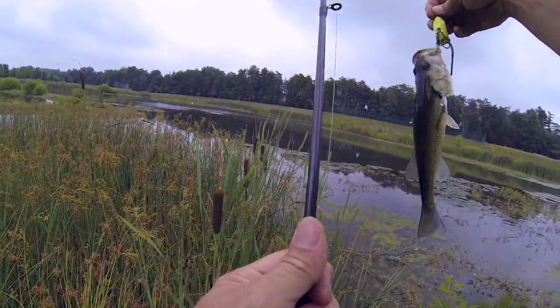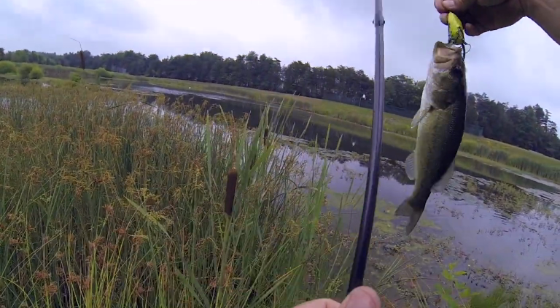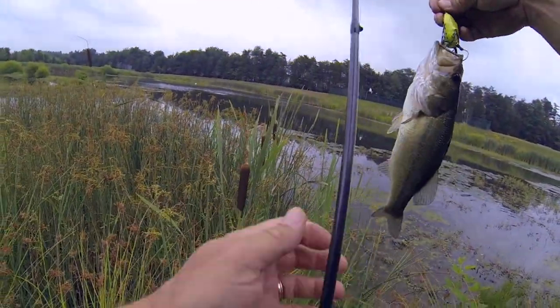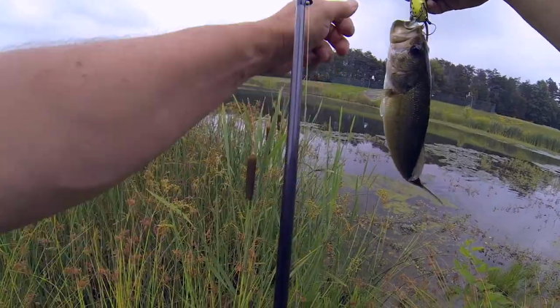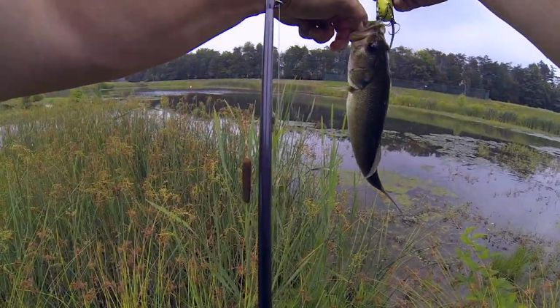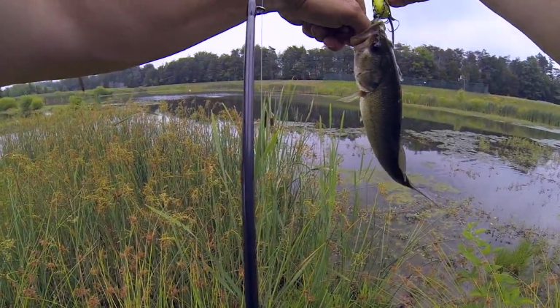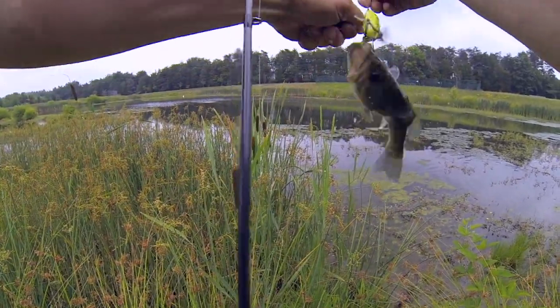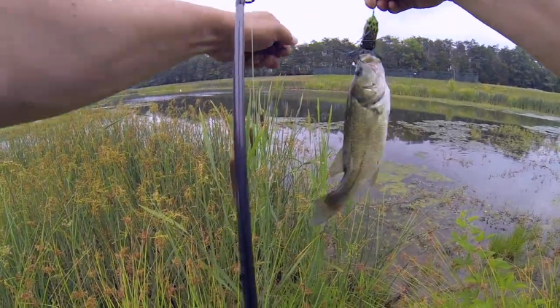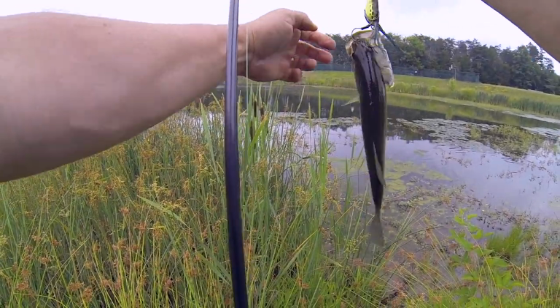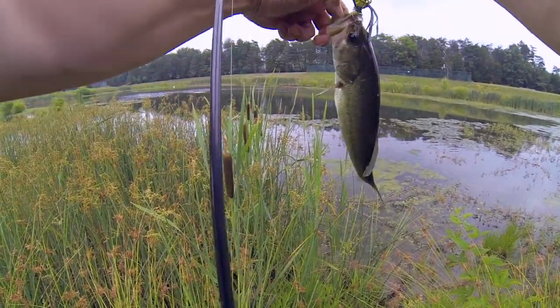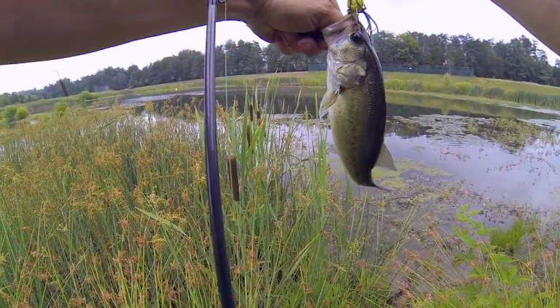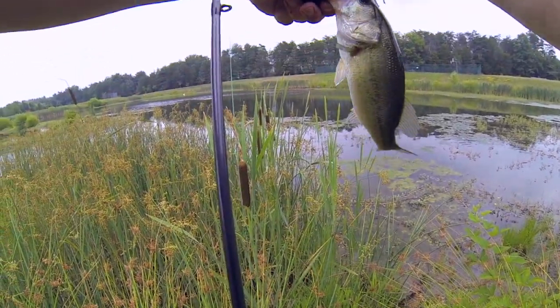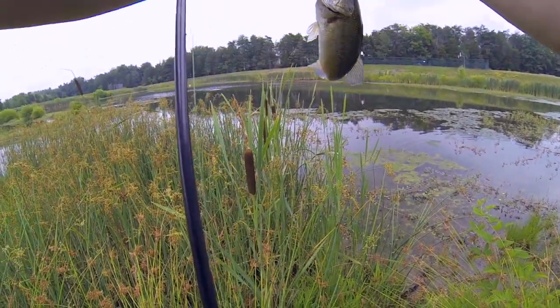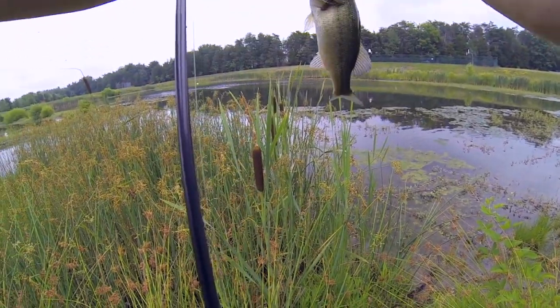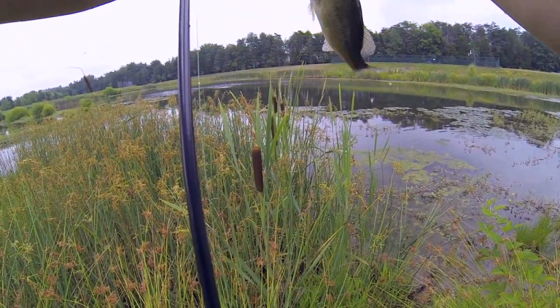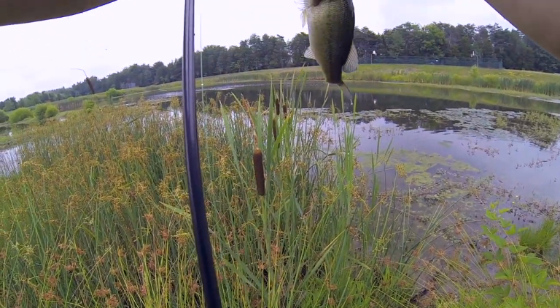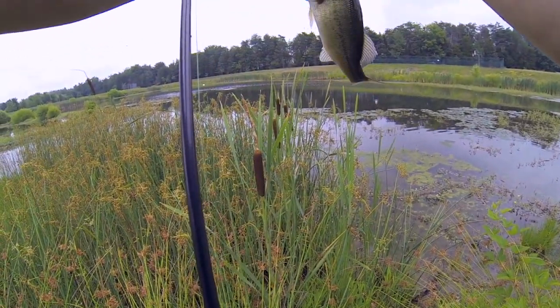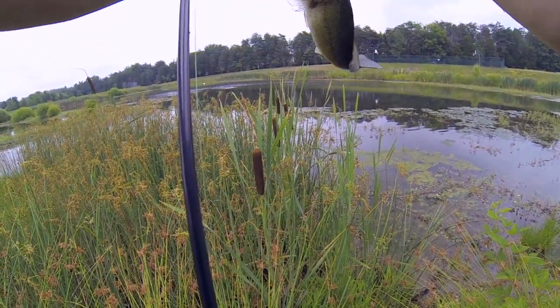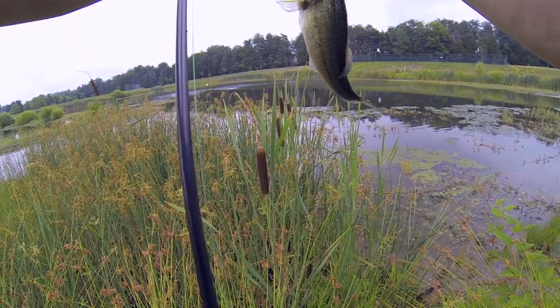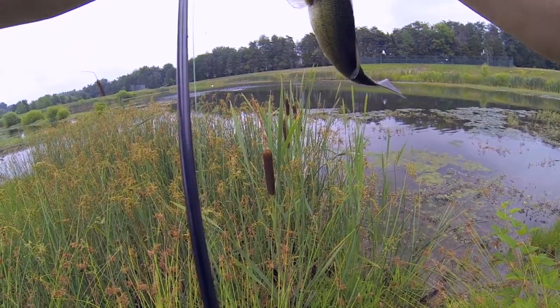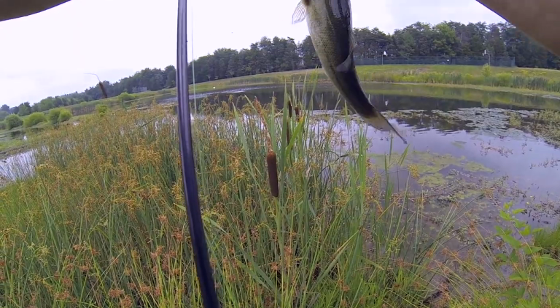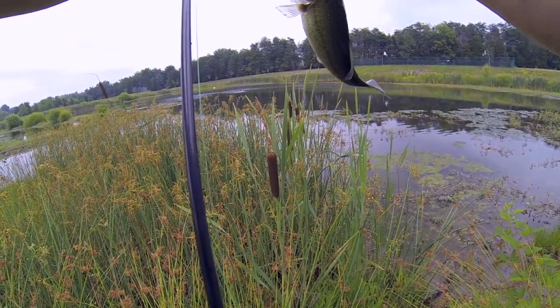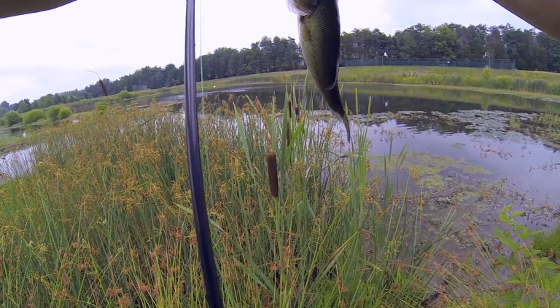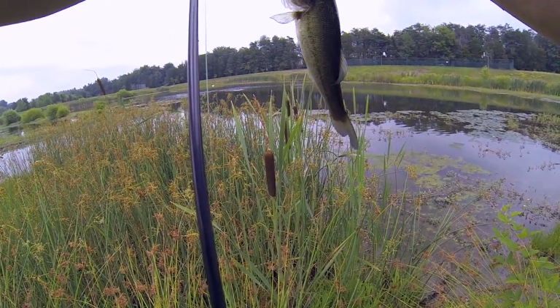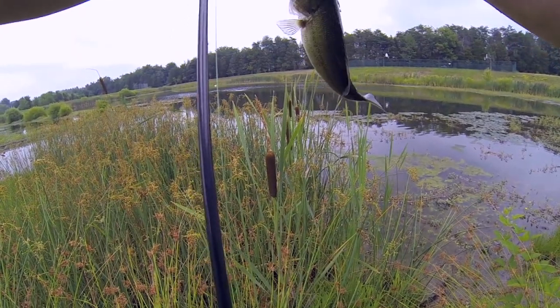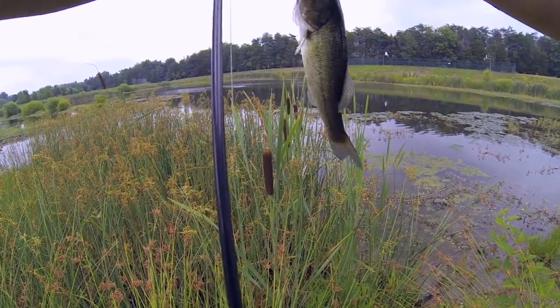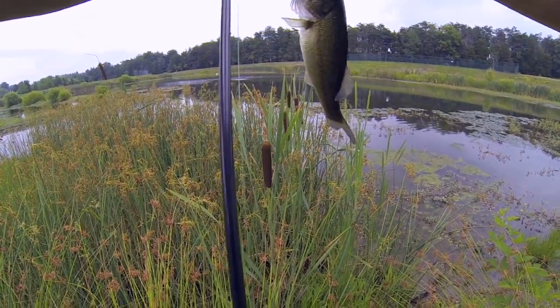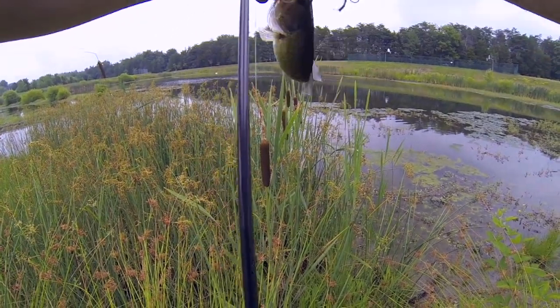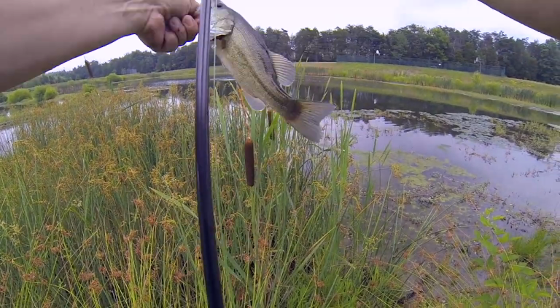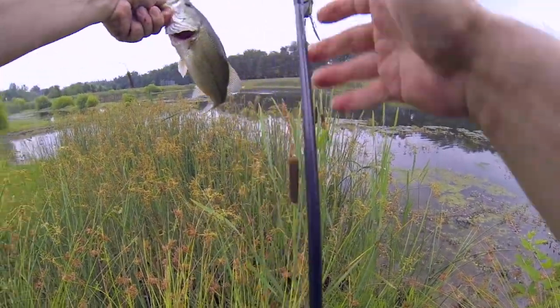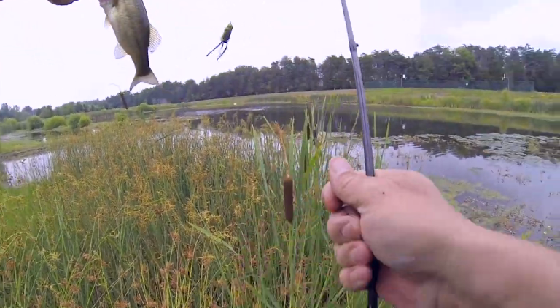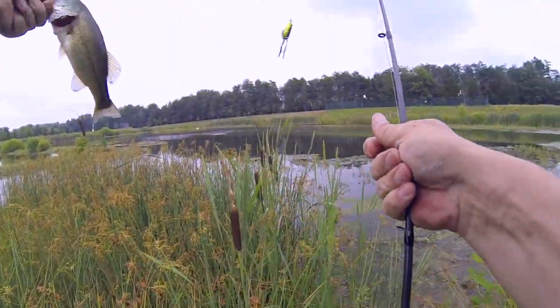It's a regular frog hook. The trailer hook was there, but I think I got him on the frog hook of all things.